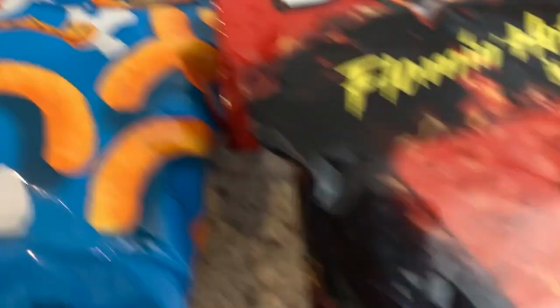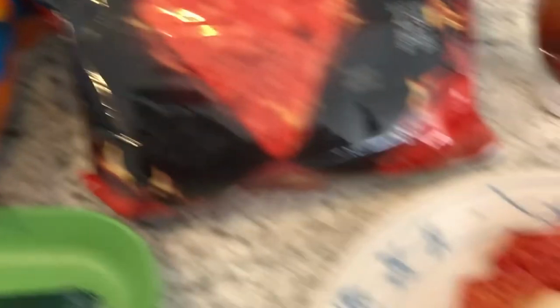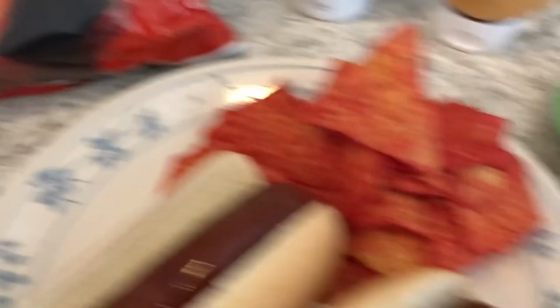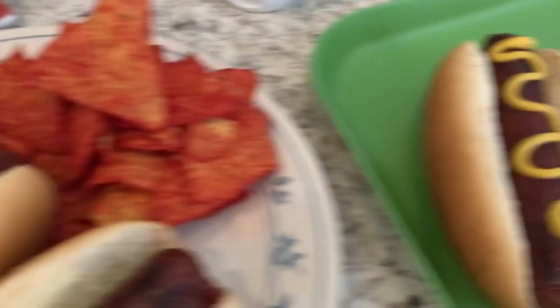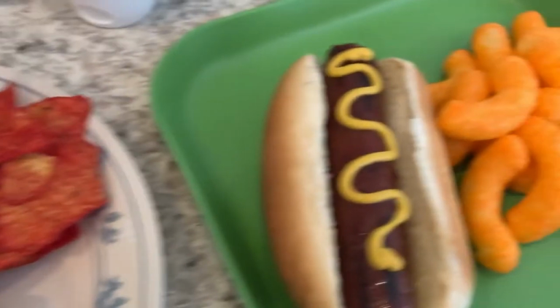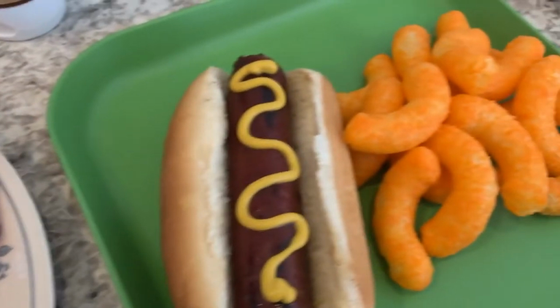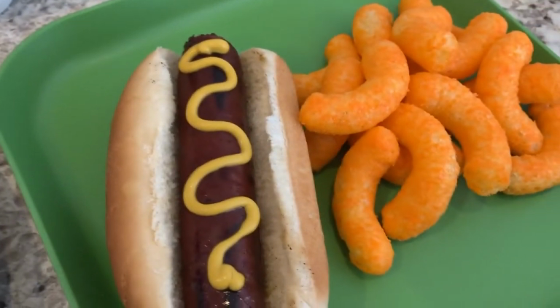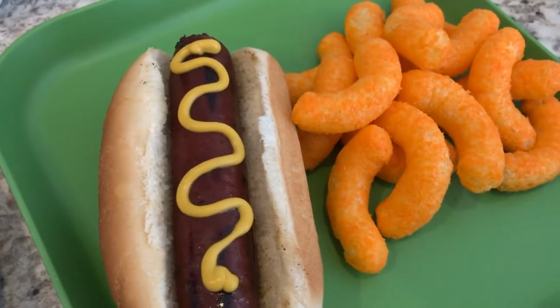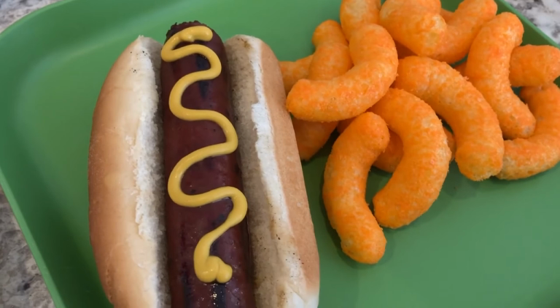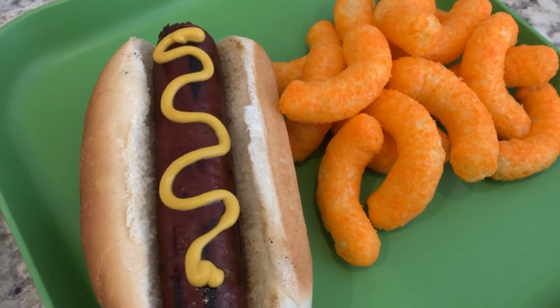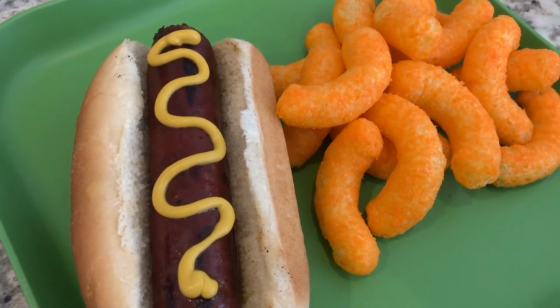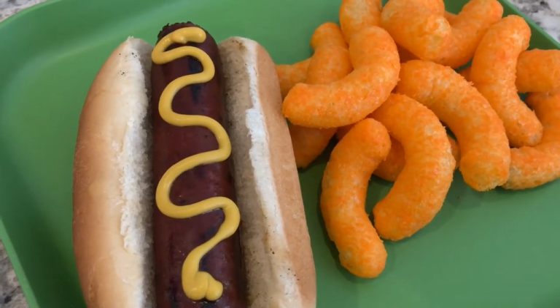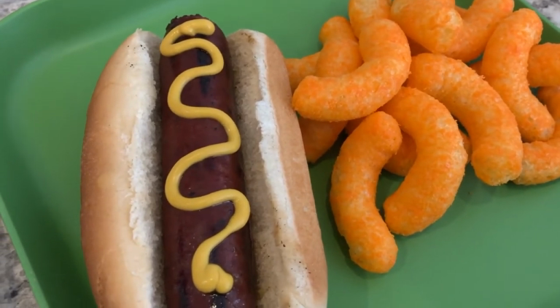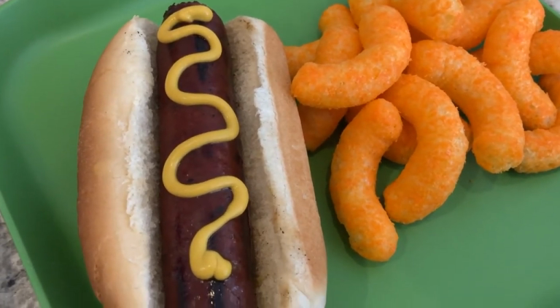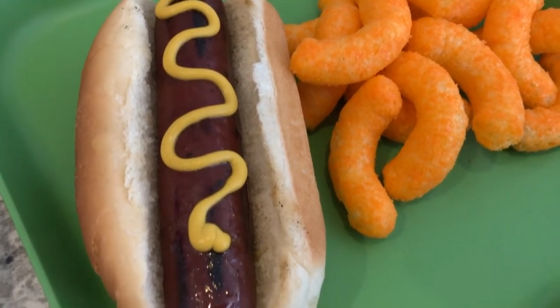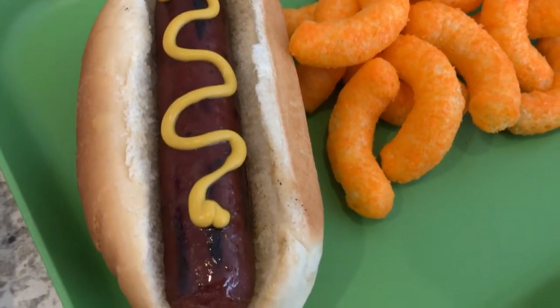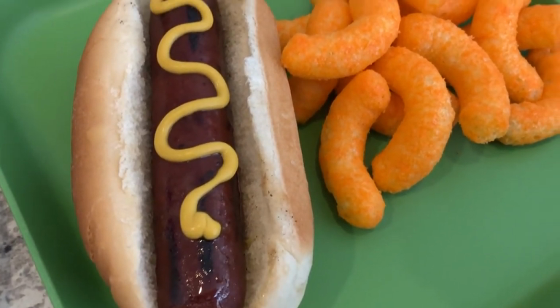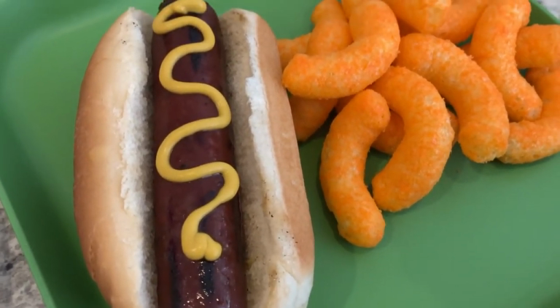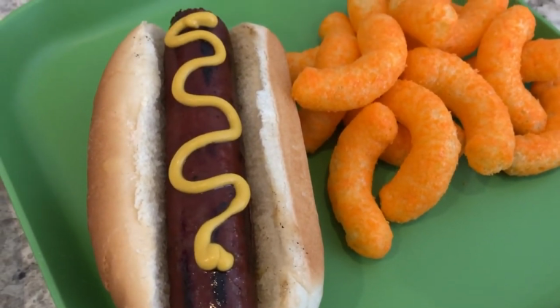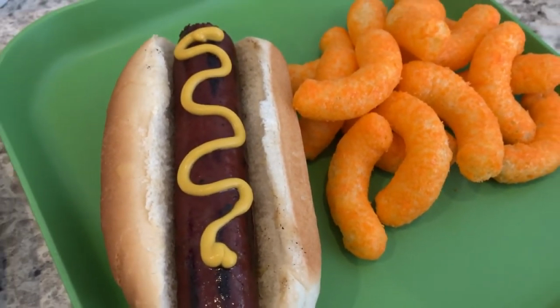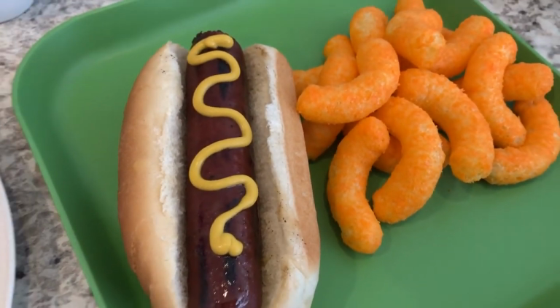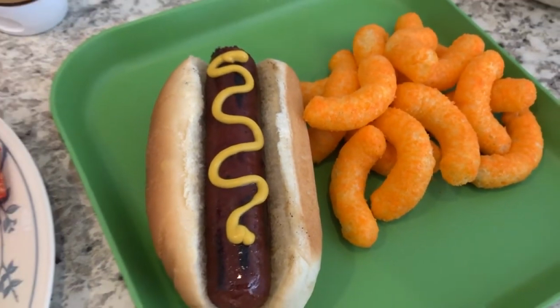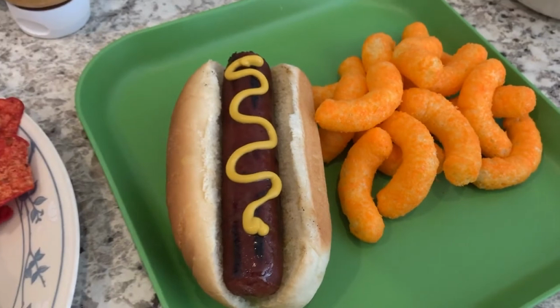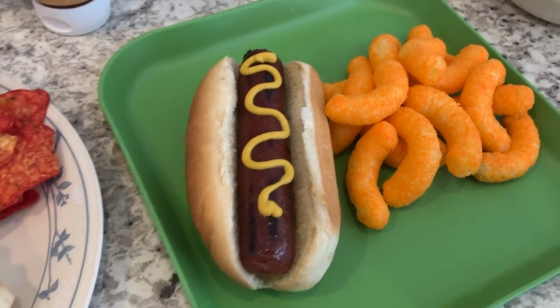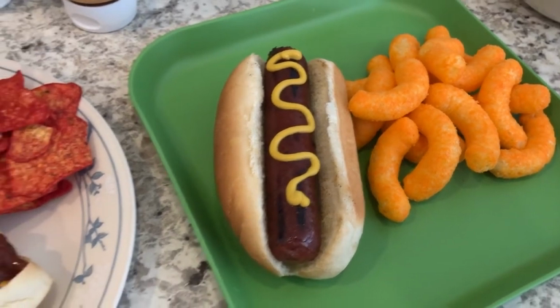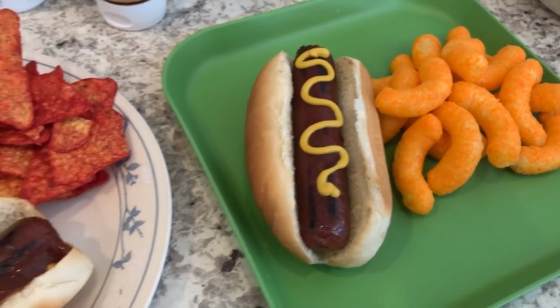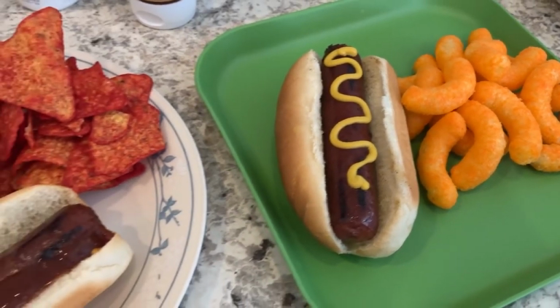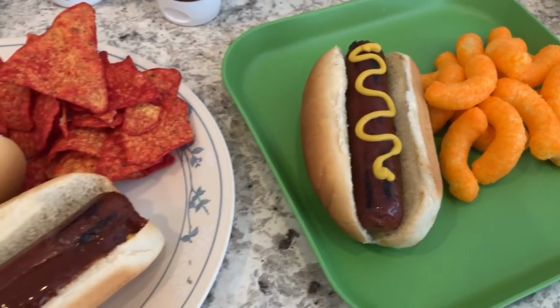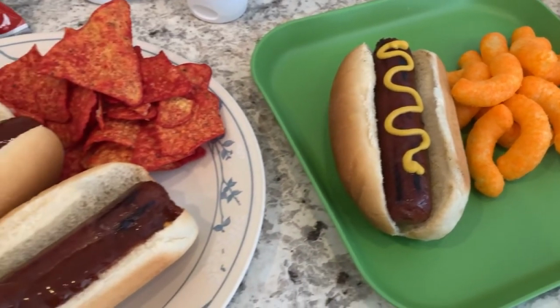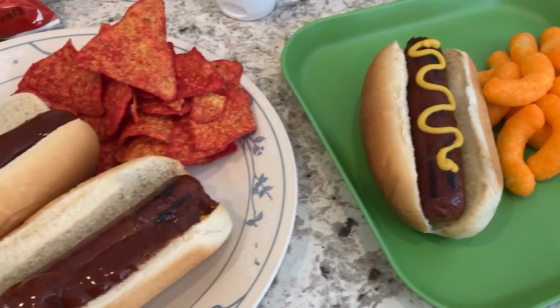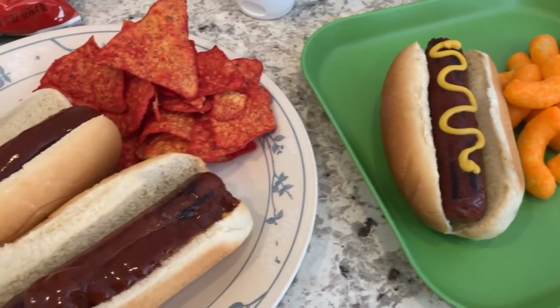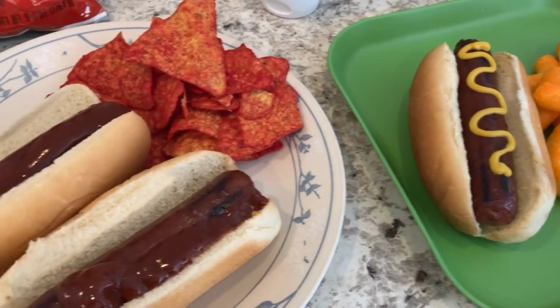I am just having some Cheetos cheese puffs. Let me show you my plate - I've got the cheese puffs and my hot link, and I just like a little bit of regular yellow mustard. So anyway, this is what we are having for dinner tonight.